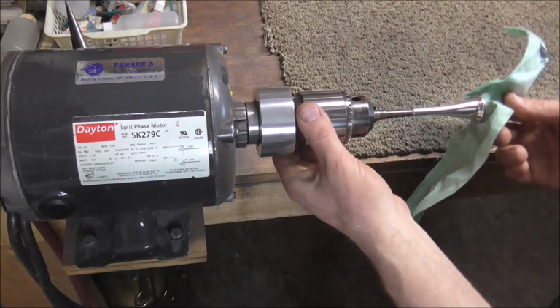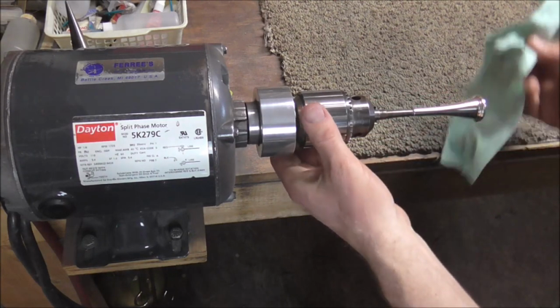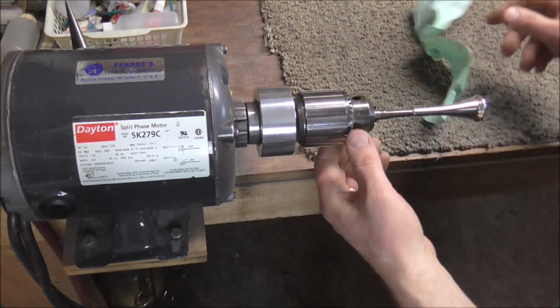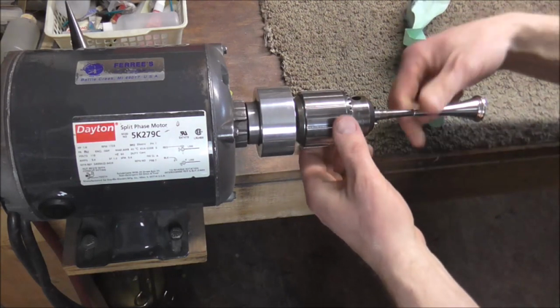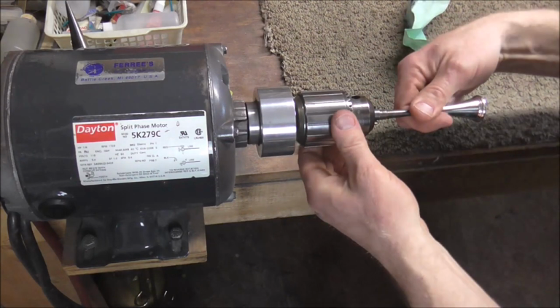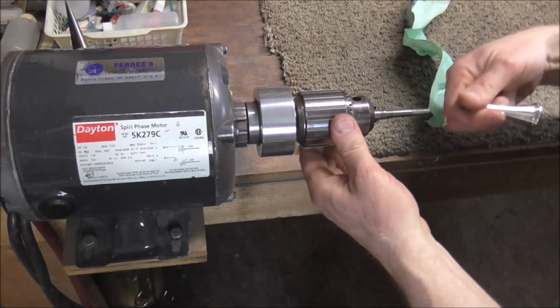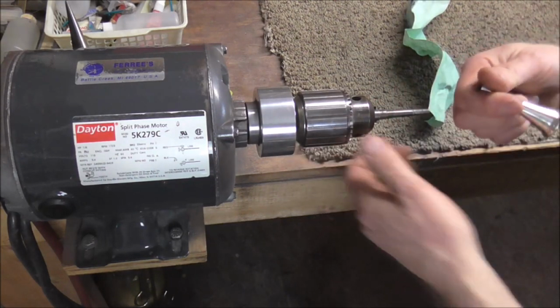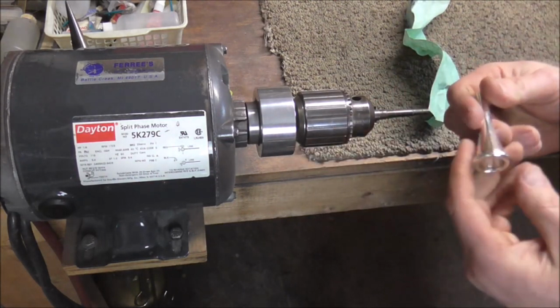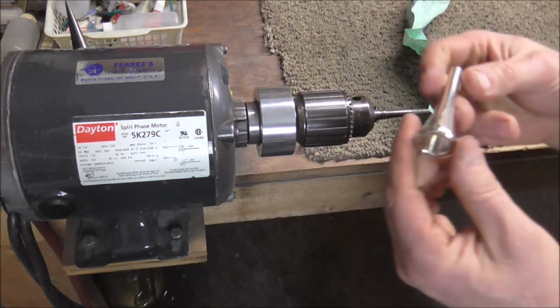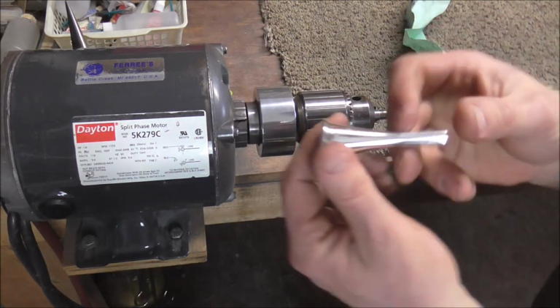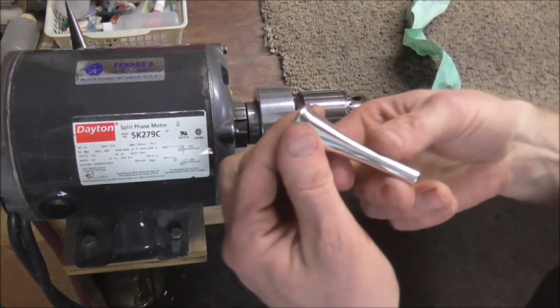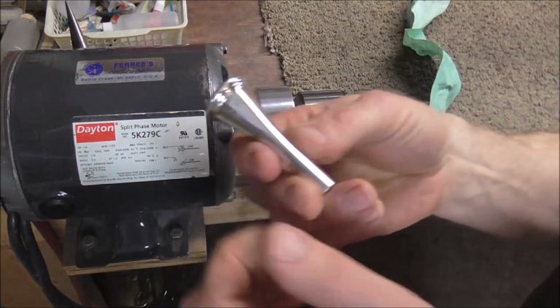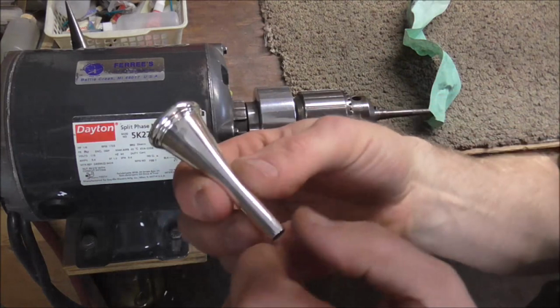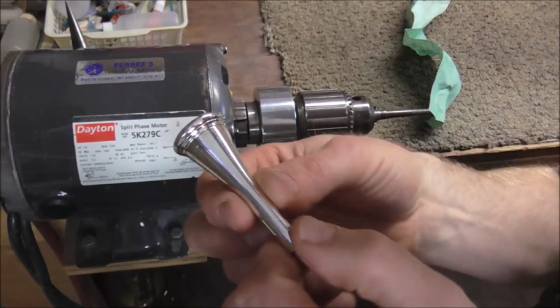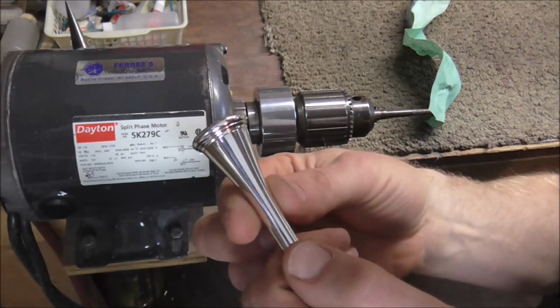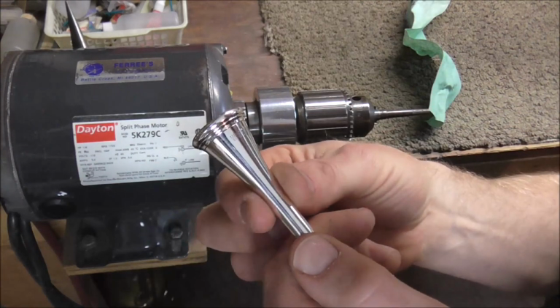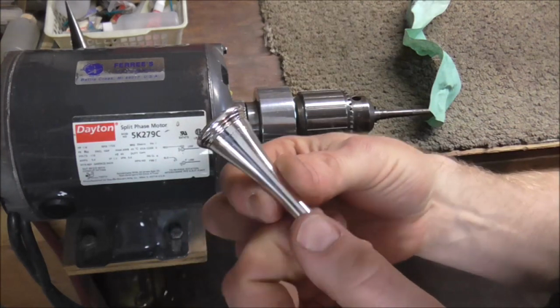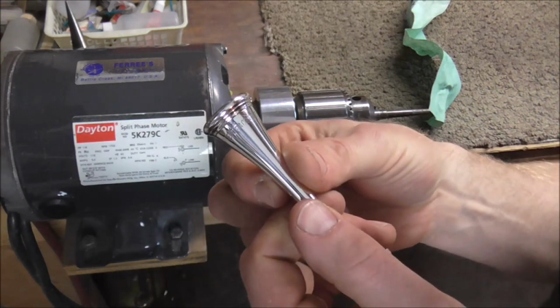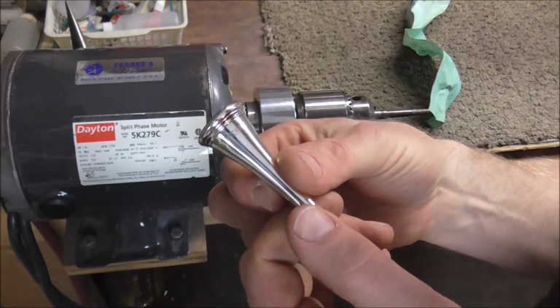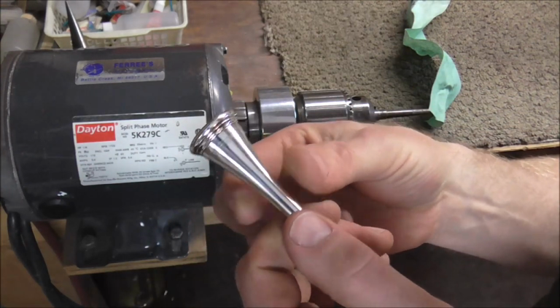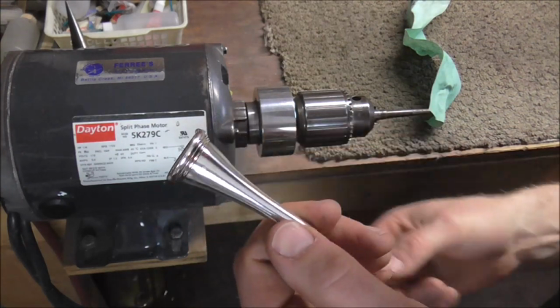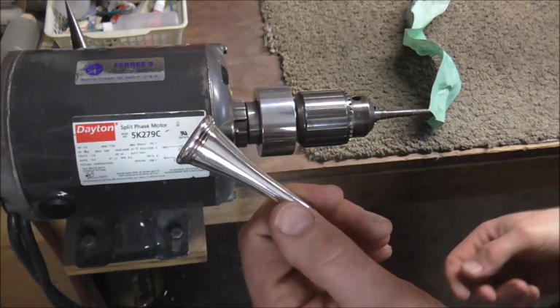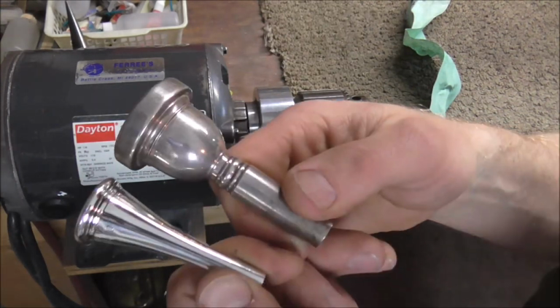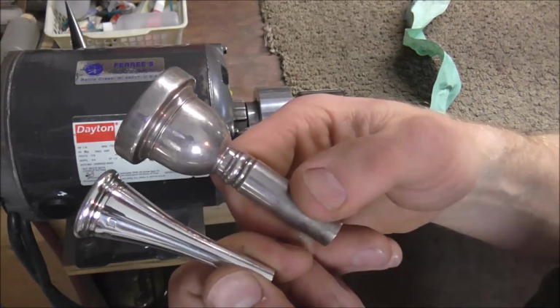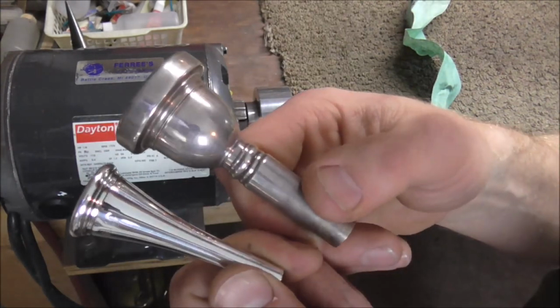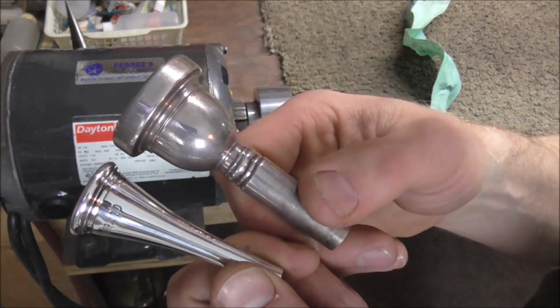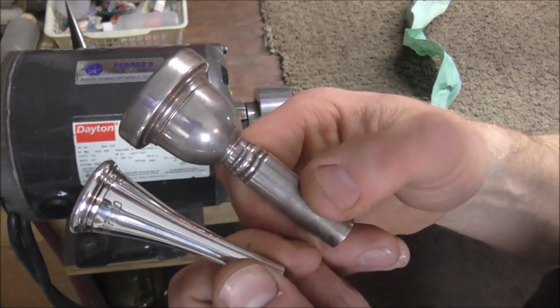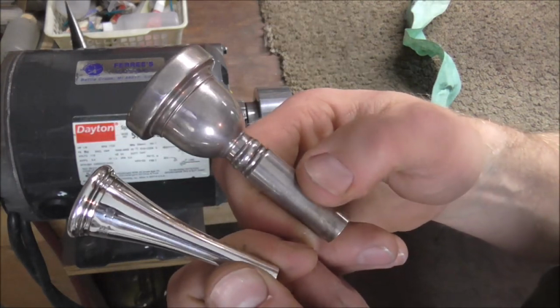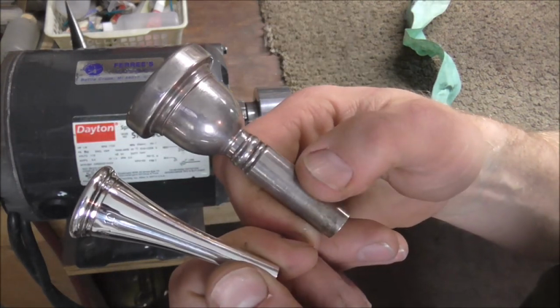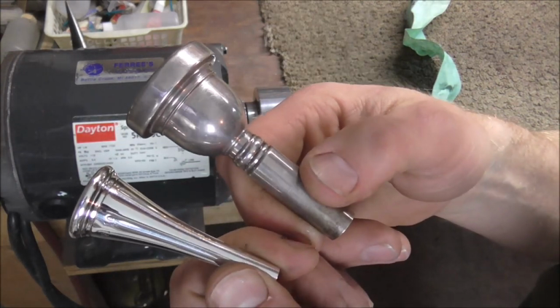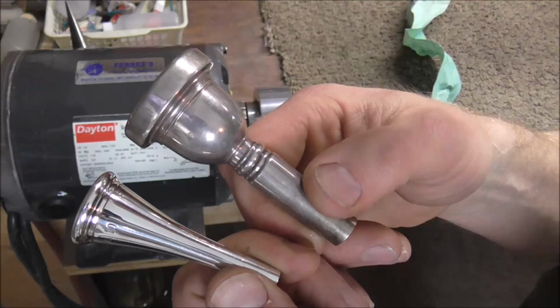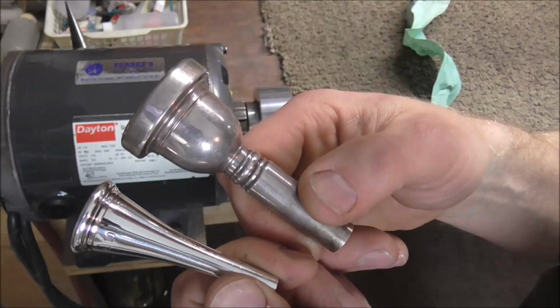And the mouthpiece is done. There is the polished mouthpiece. If I hold it up to another one that is not polished you can see the difference.